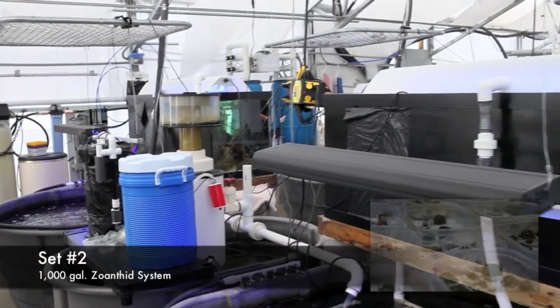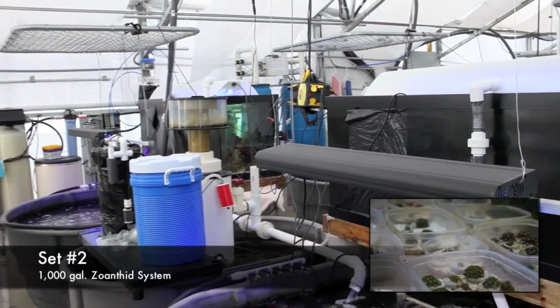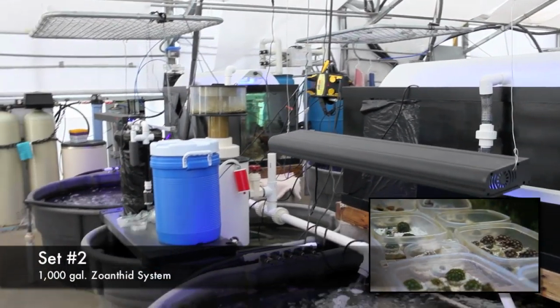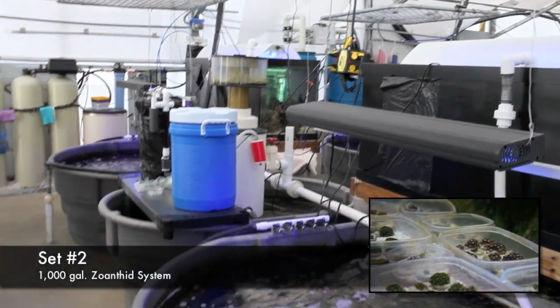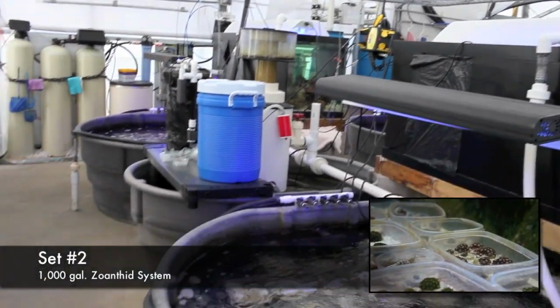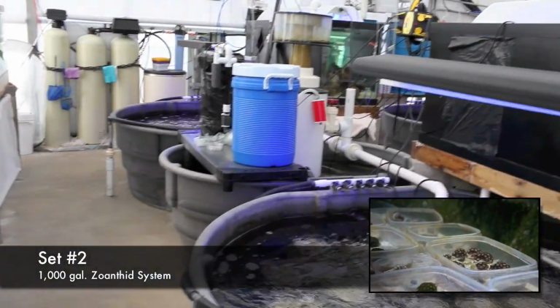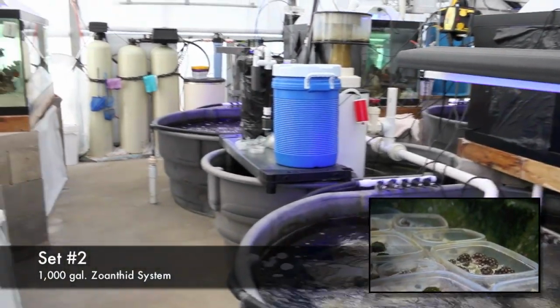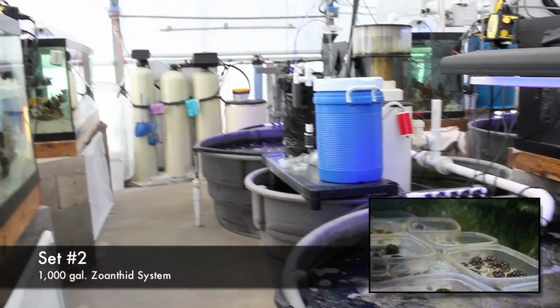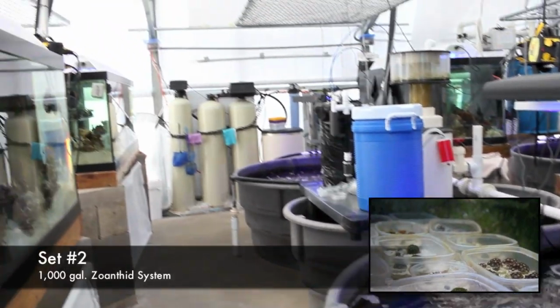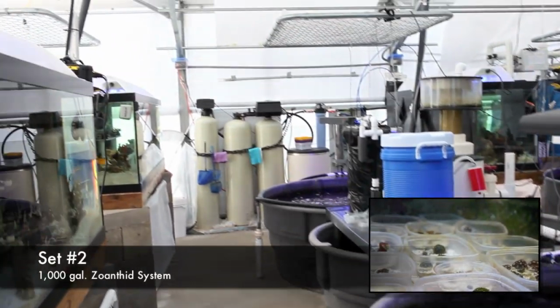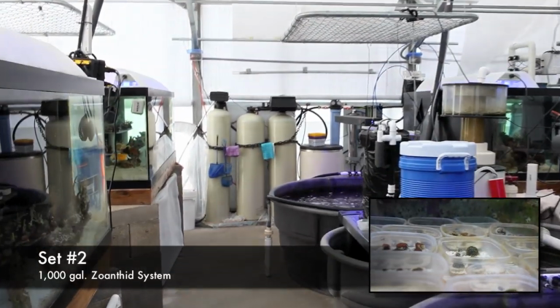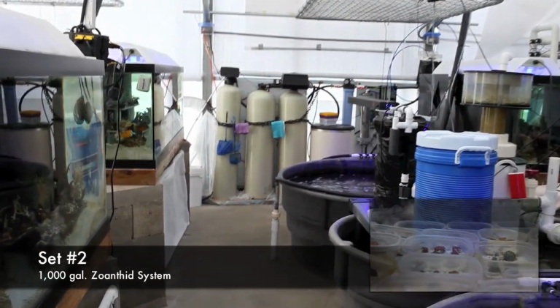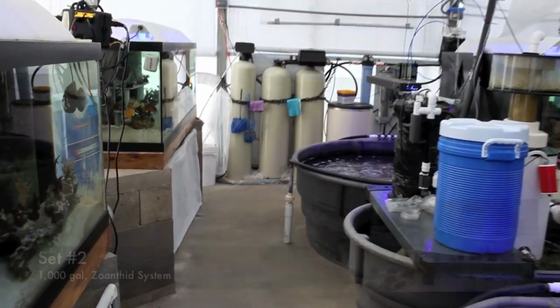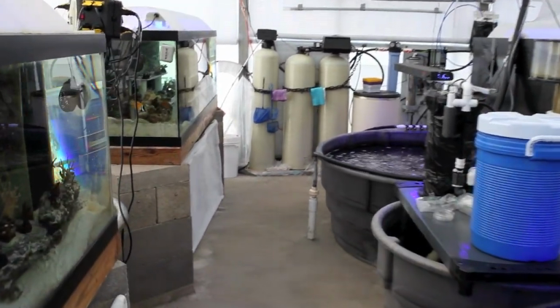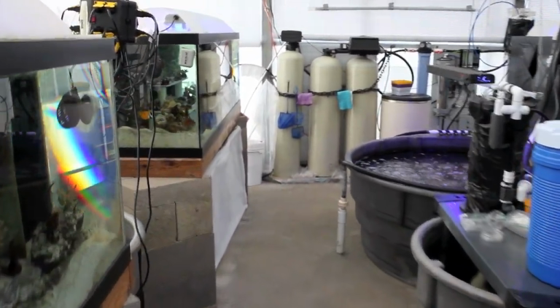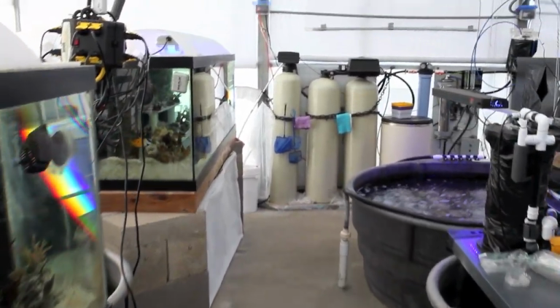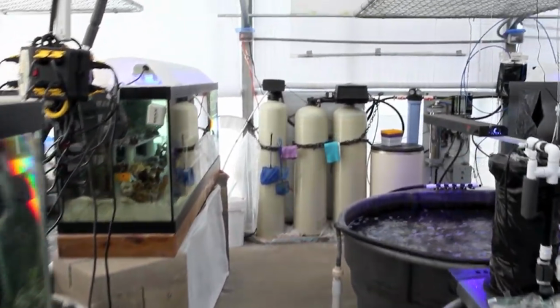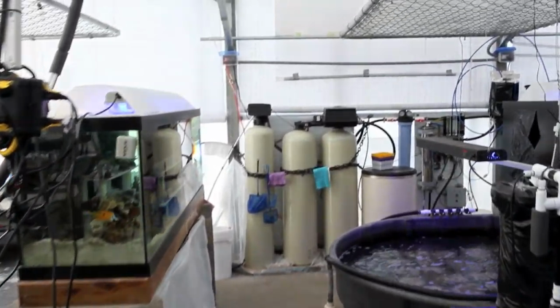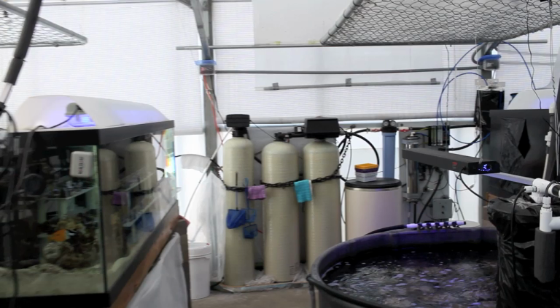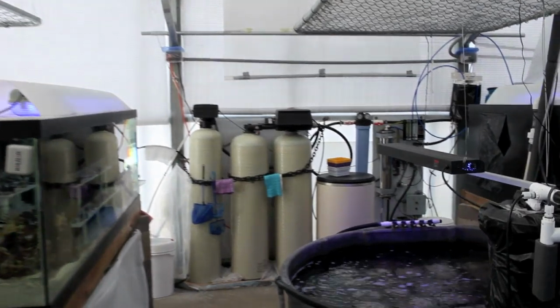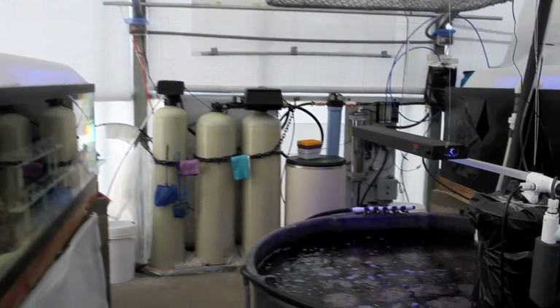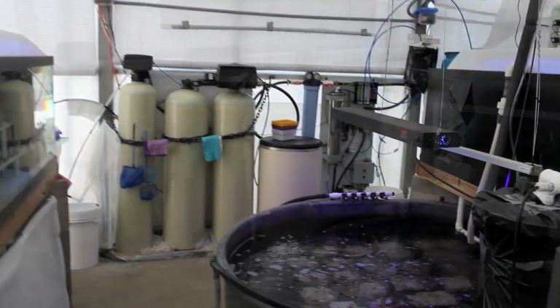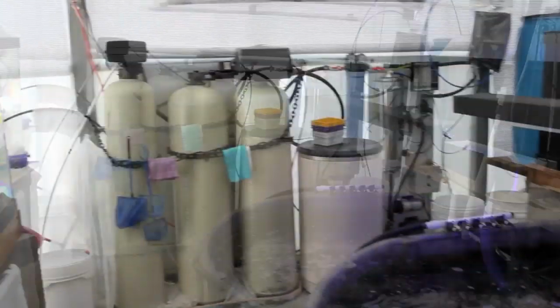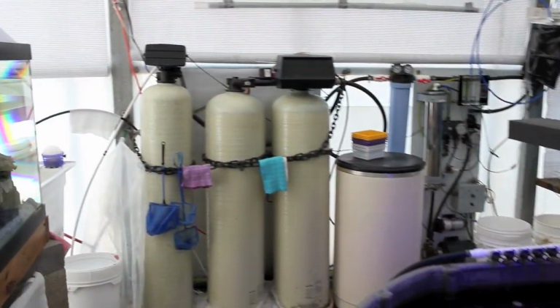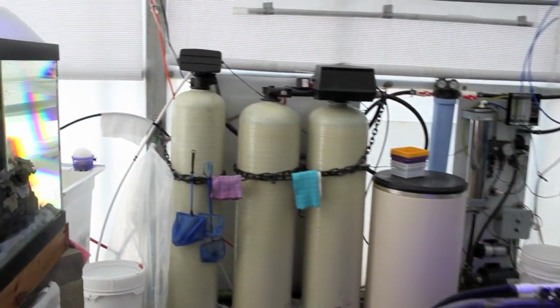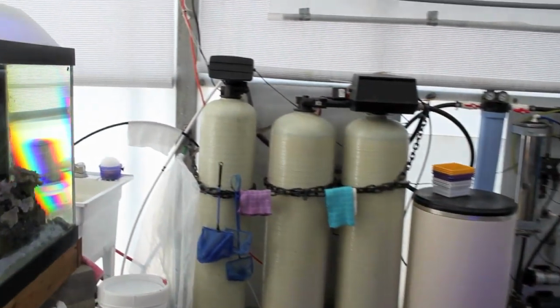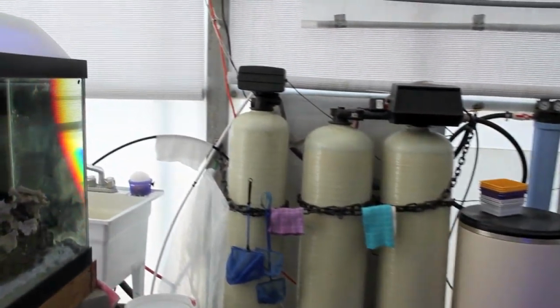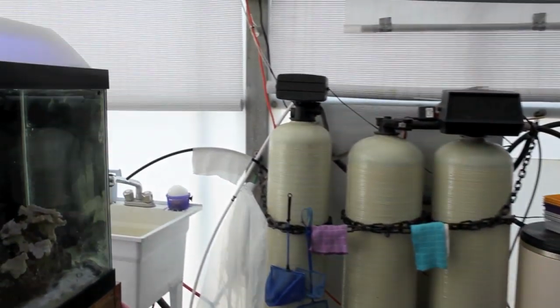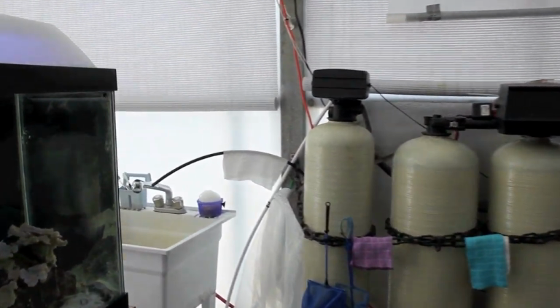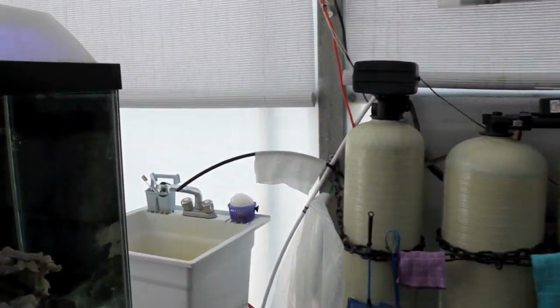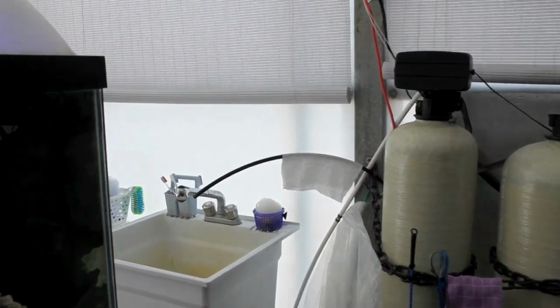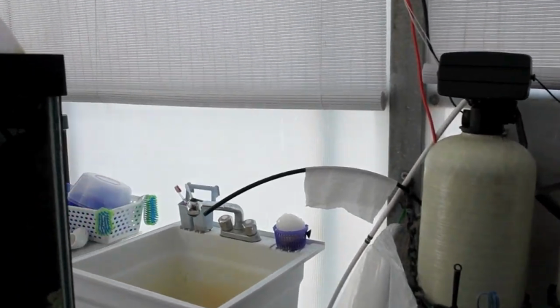This second set of tanks is probably my favorite right now. This is where we grow our zoanthids and our blastomusas. If anyone's ever actually met me in person they would know that I have this thing for blastomusas — that's just my coral.